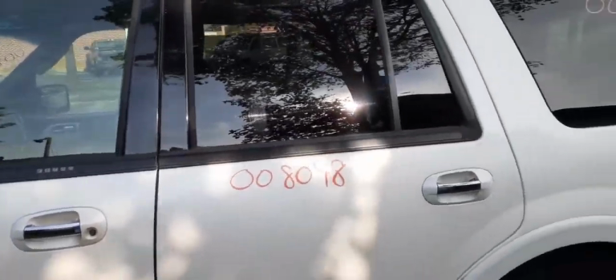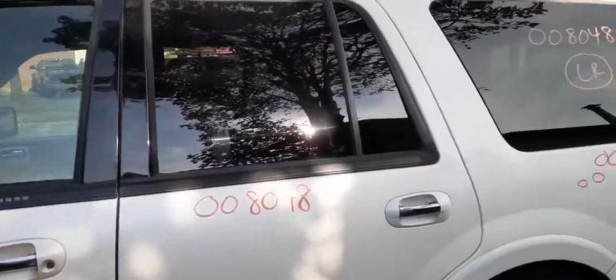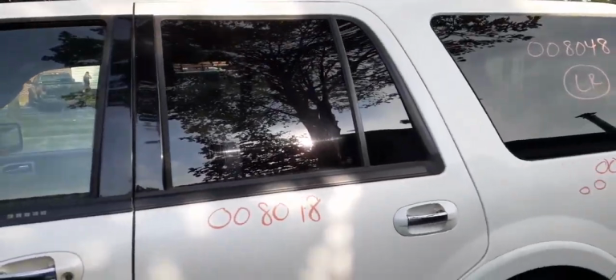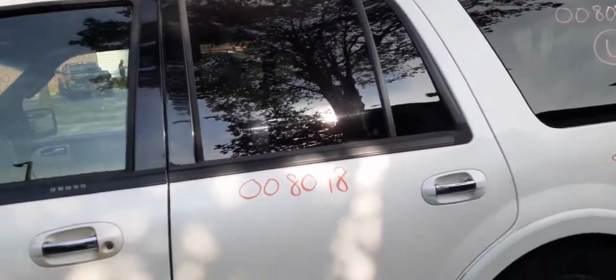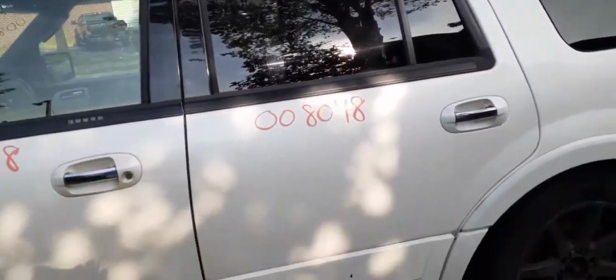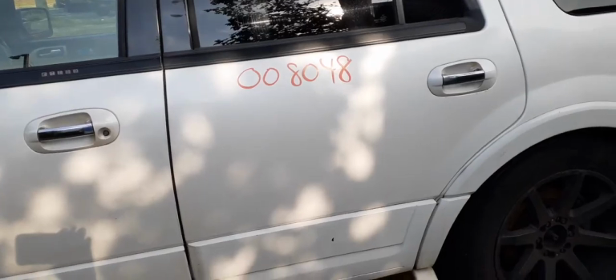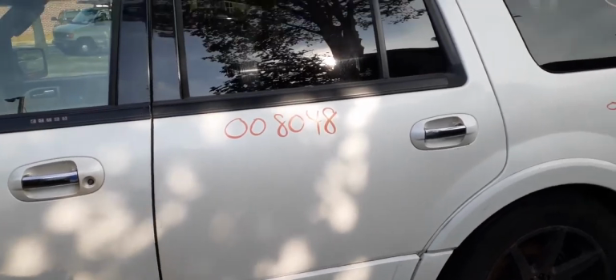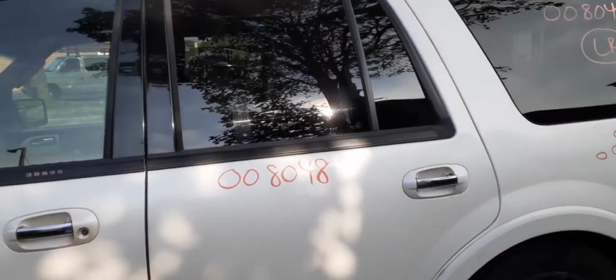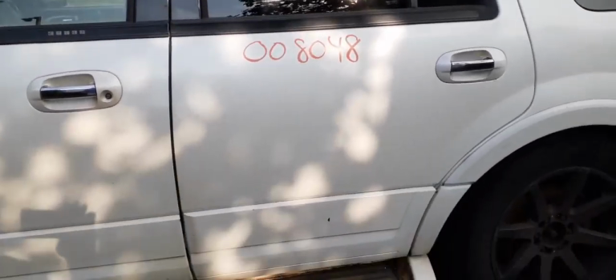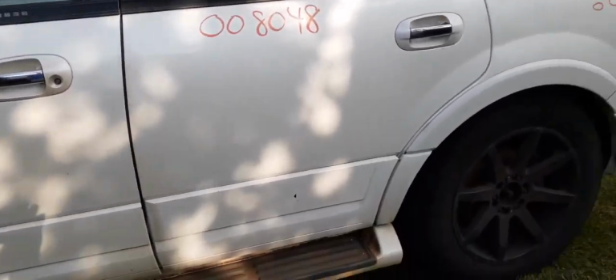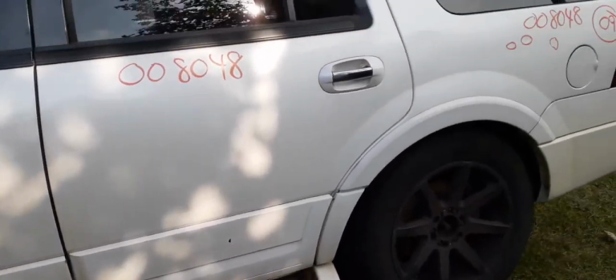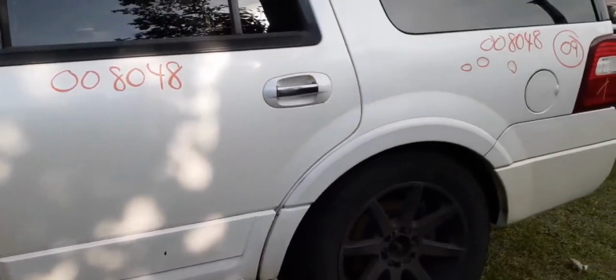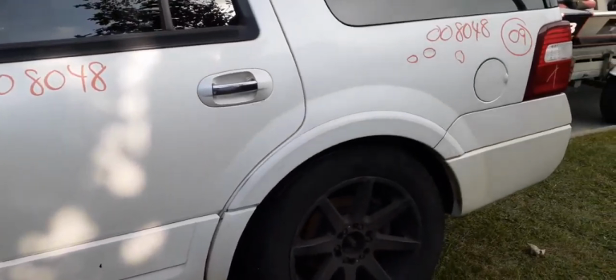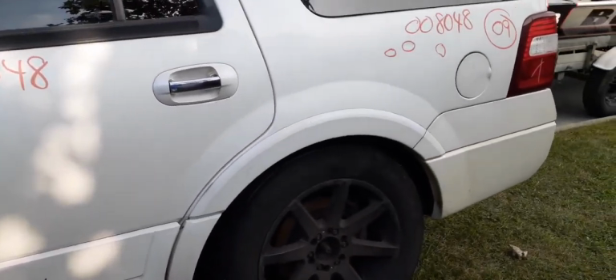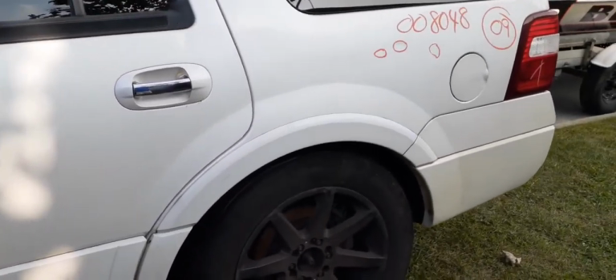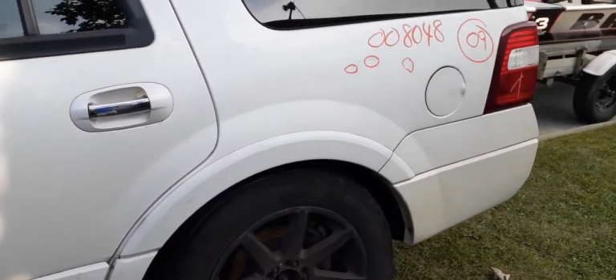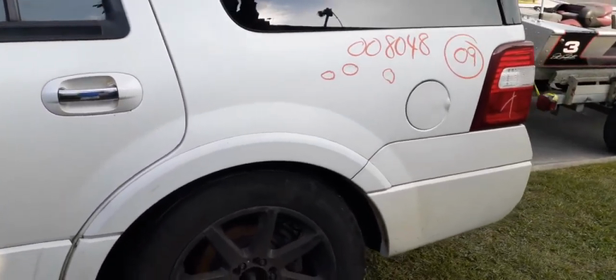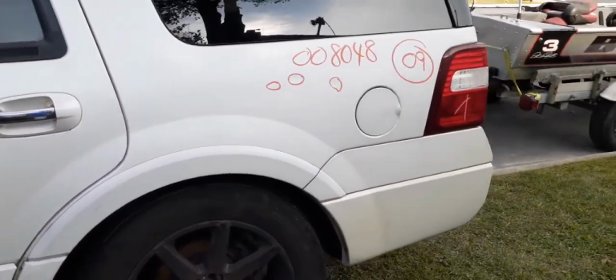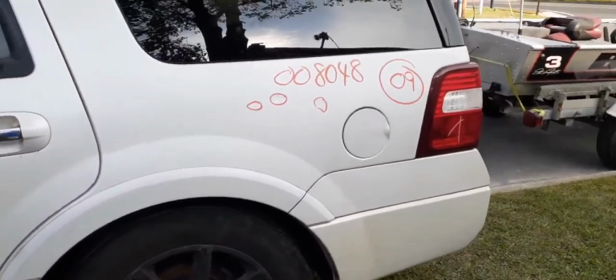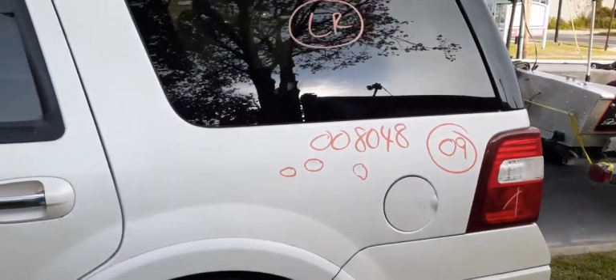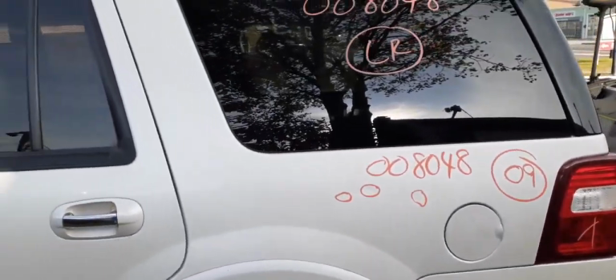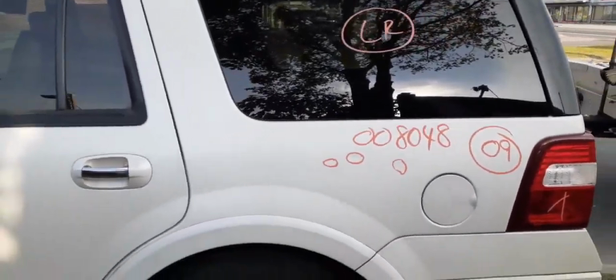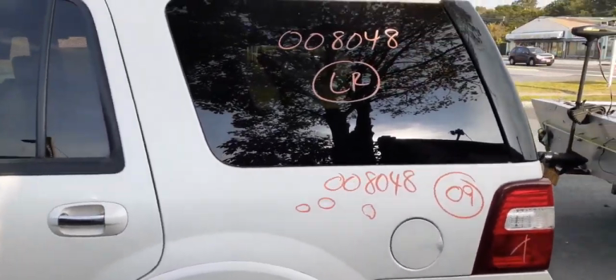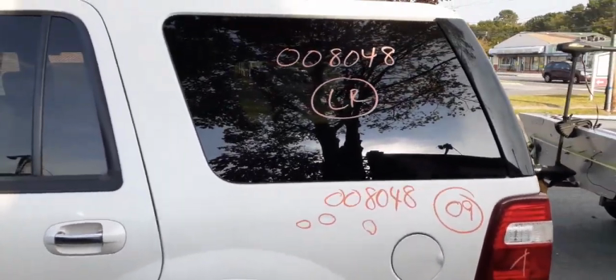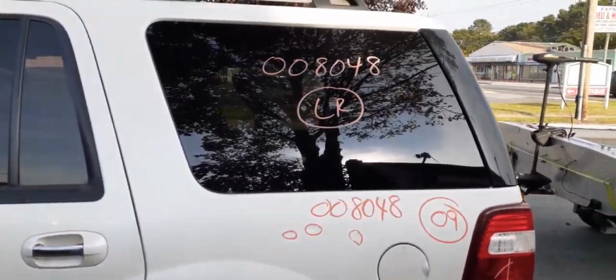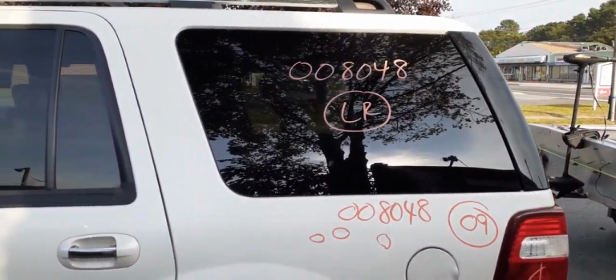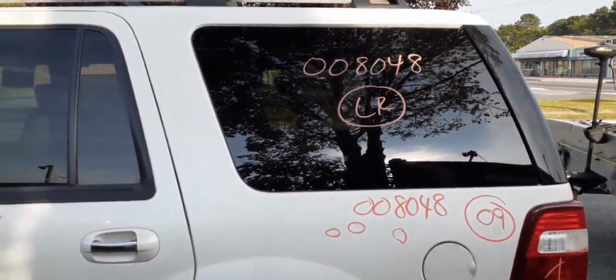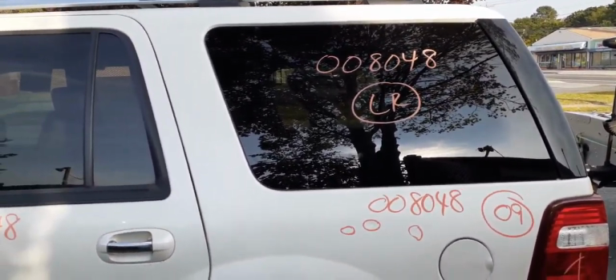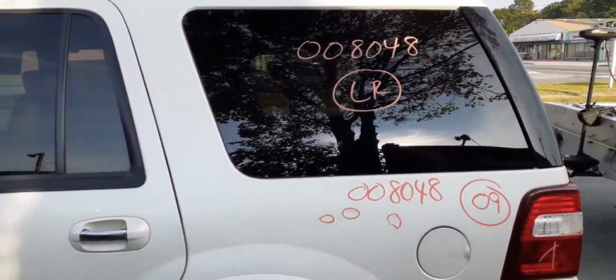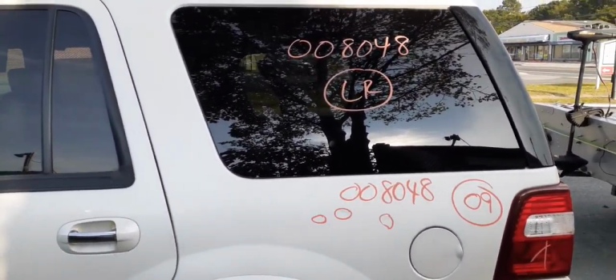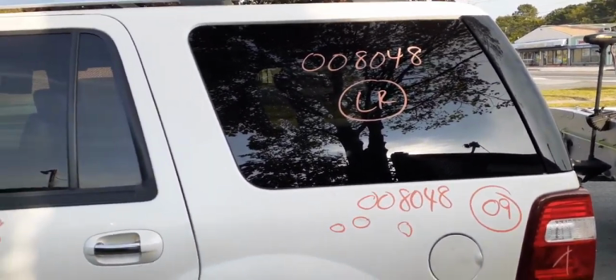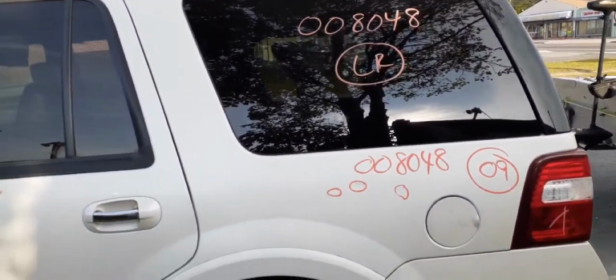Rear door: power window, power locks, privacy tint. There's lip molding on the quarters. You've got a good clean quarter, quarter glass — this is the privacy tint, immovable style.